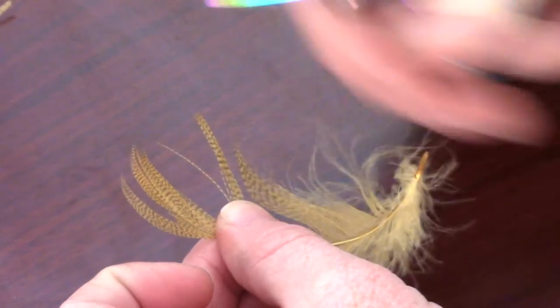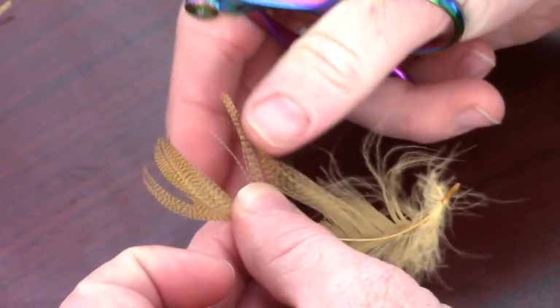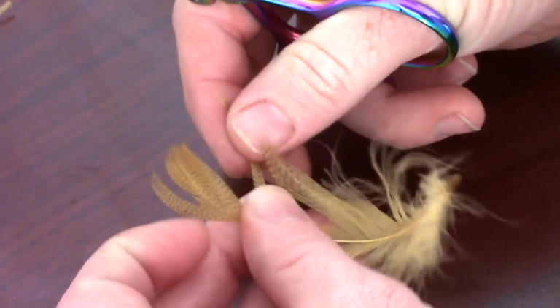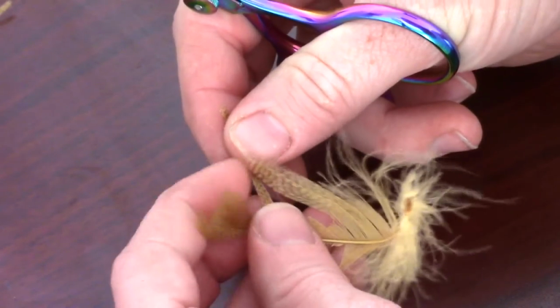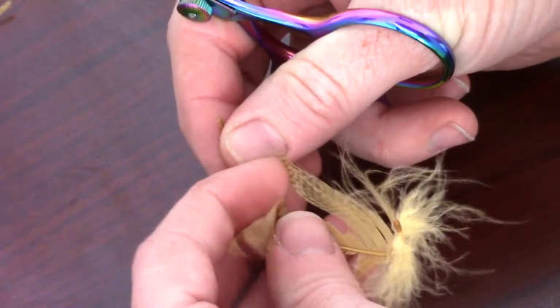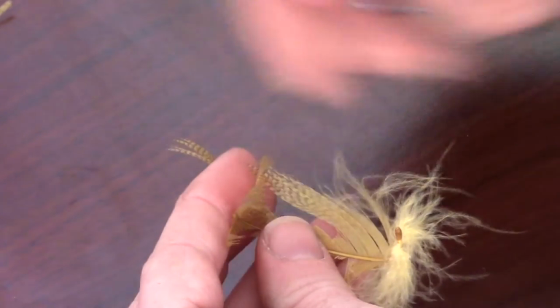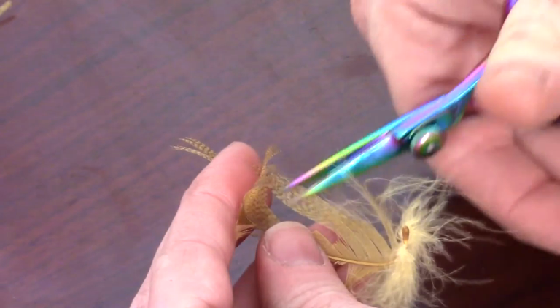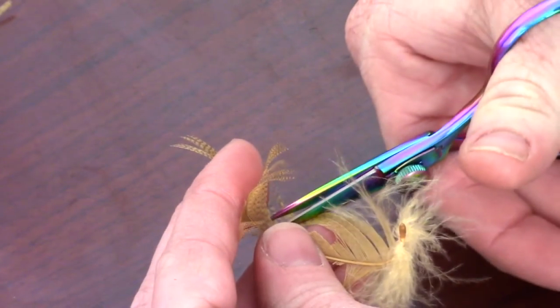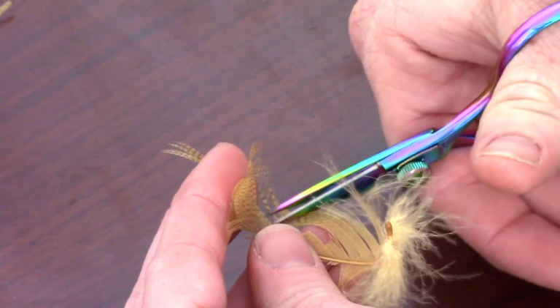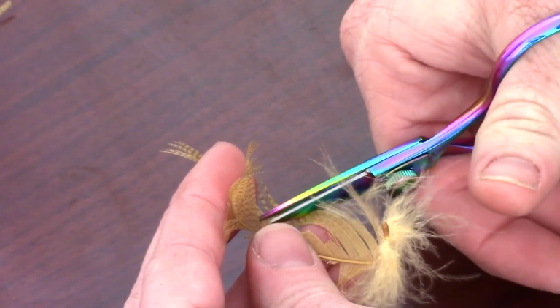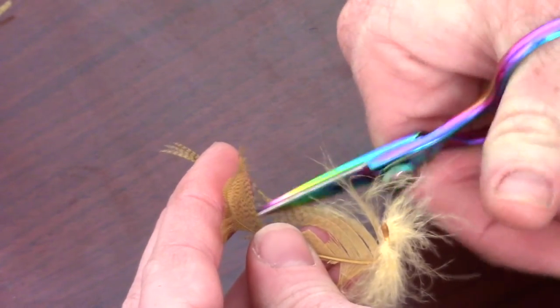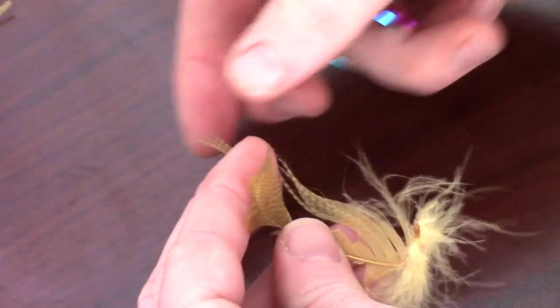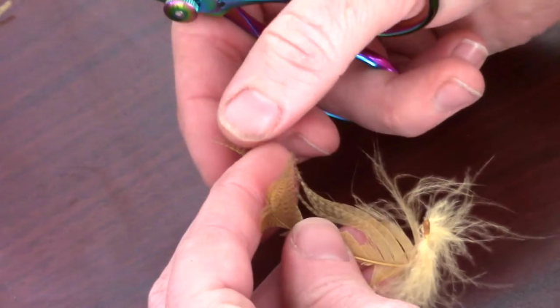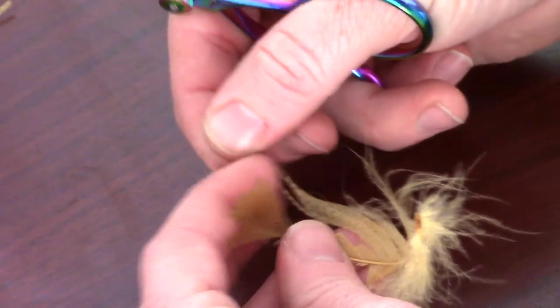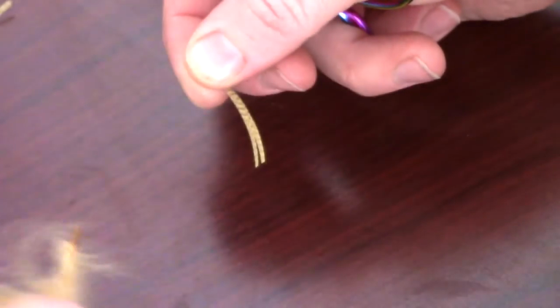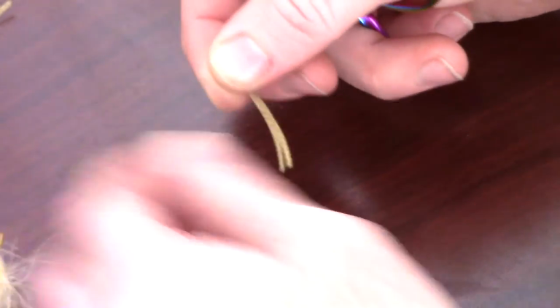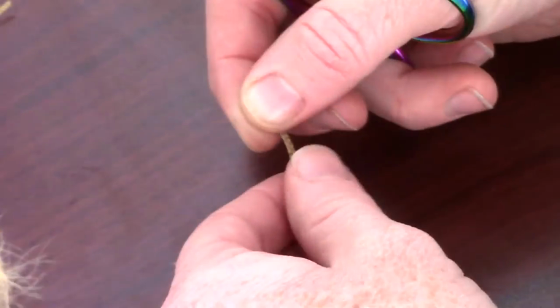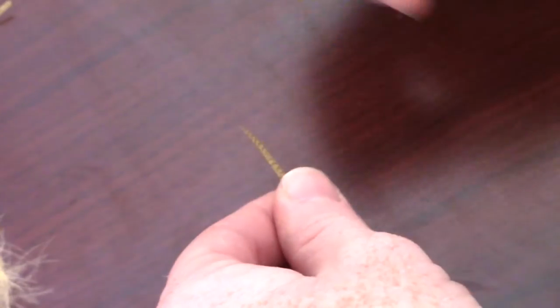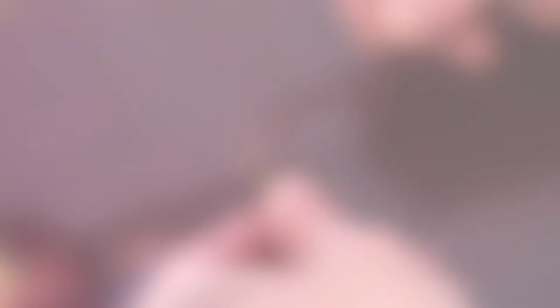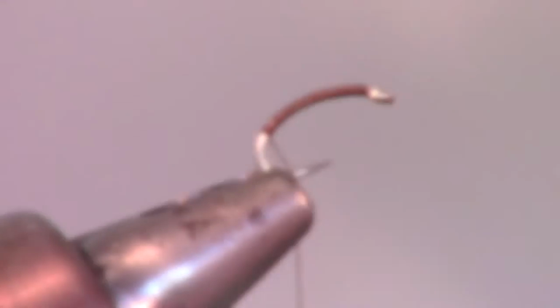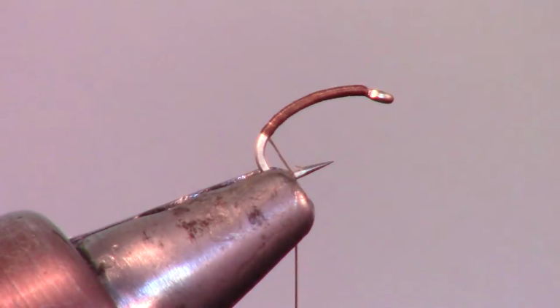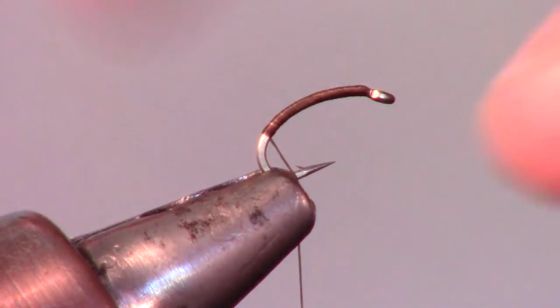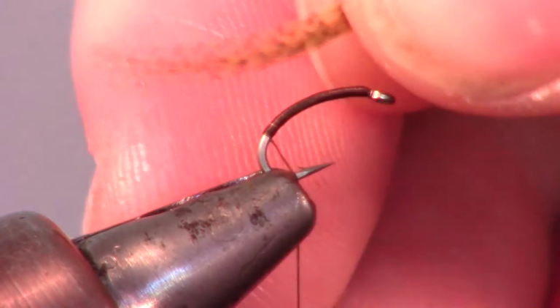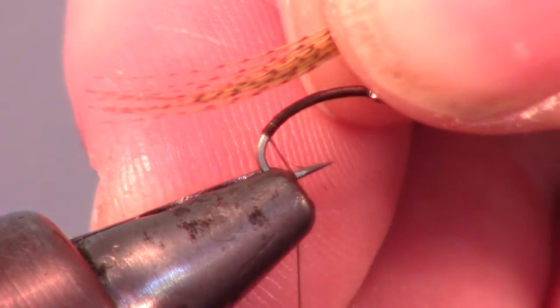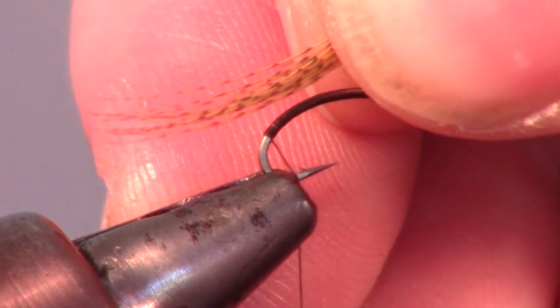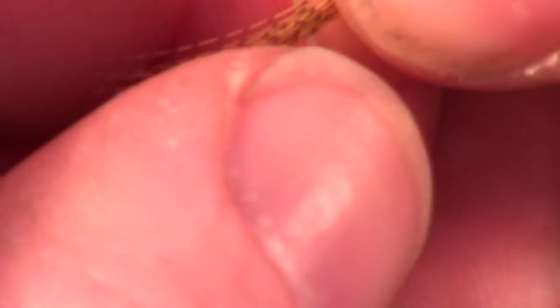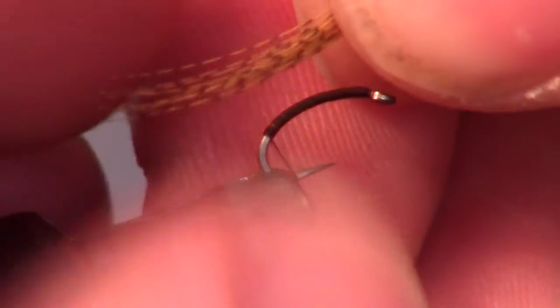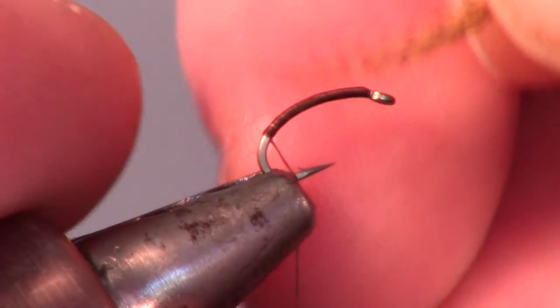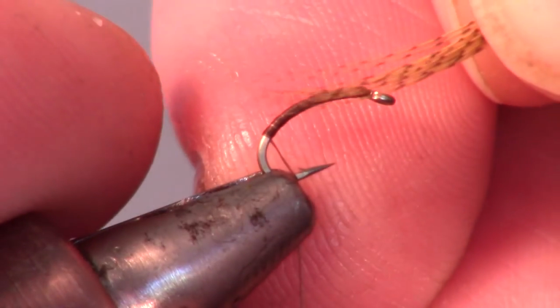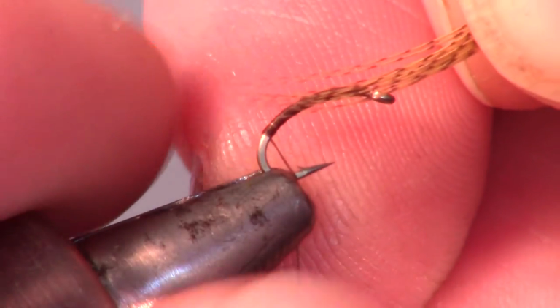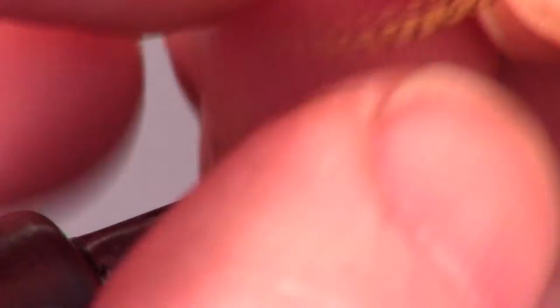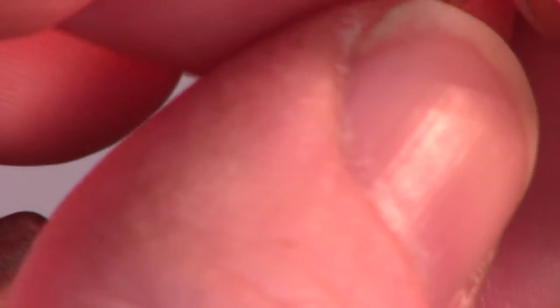Now clip off a small chunk, roughly about 10 fibers, from a mallard flank feather and tie it in towards the back of the fly with just a hook length of feather tips sticking out.